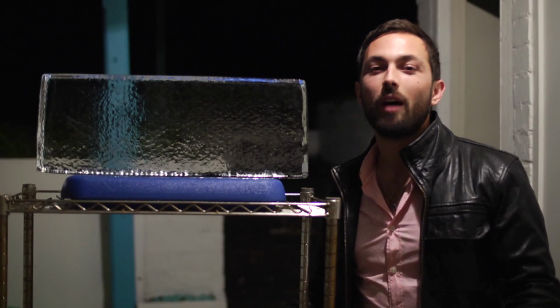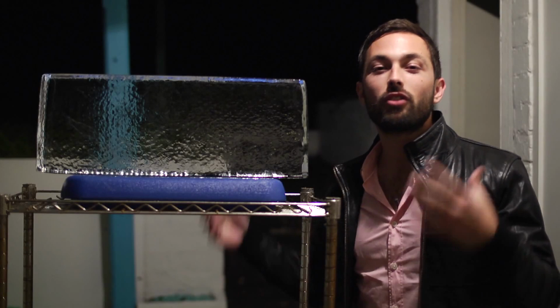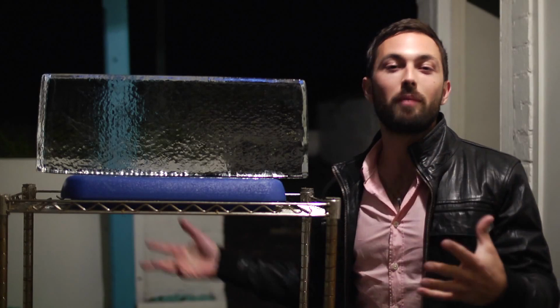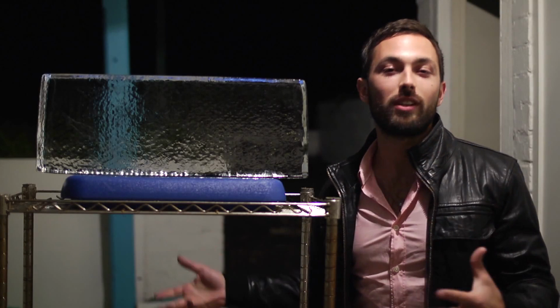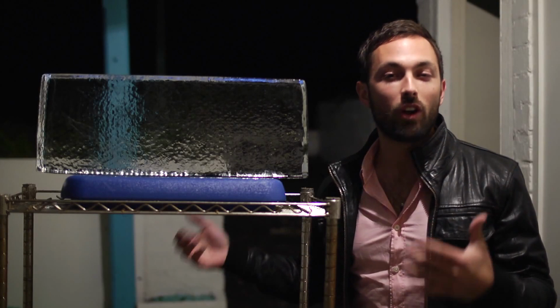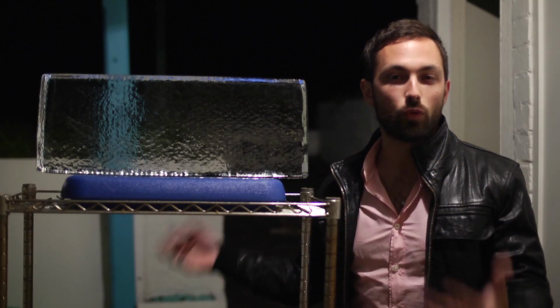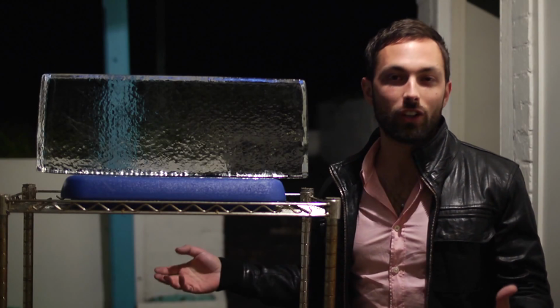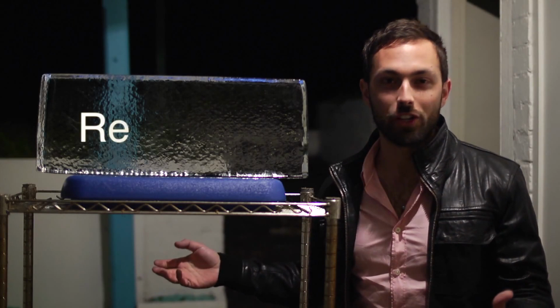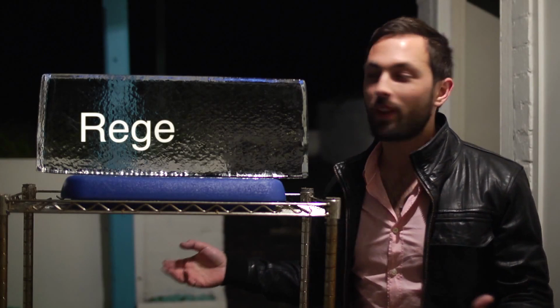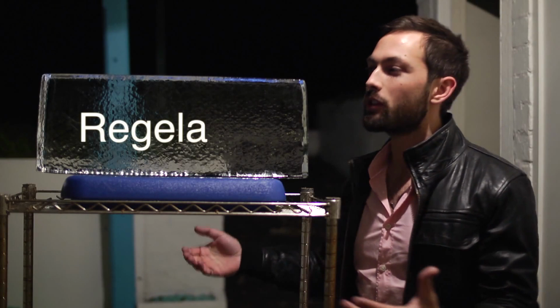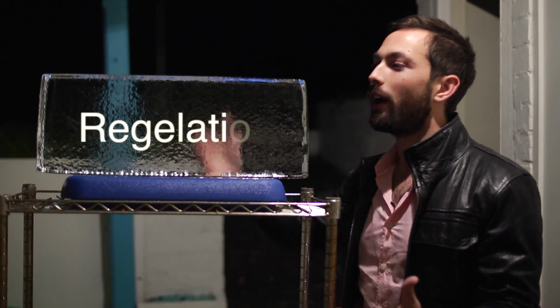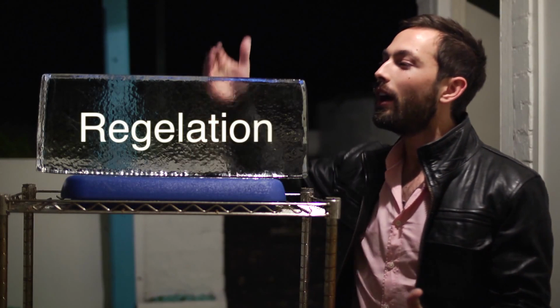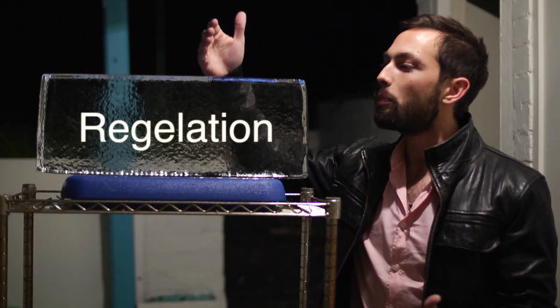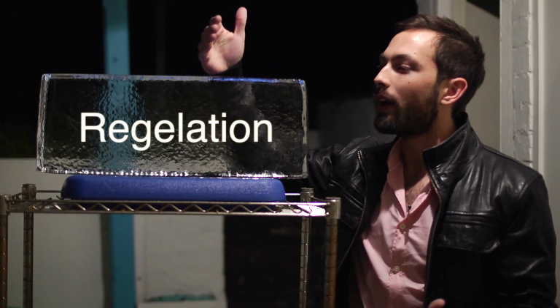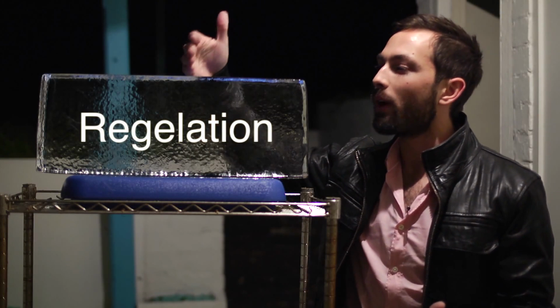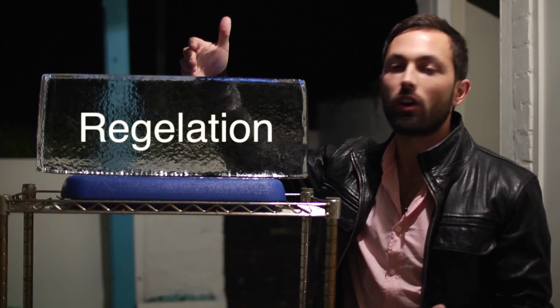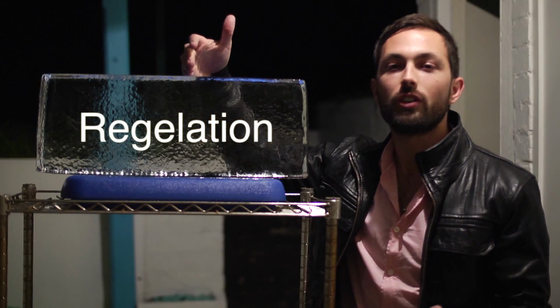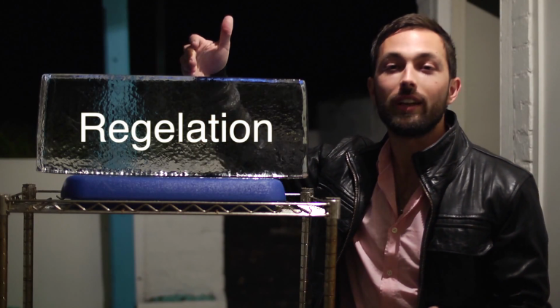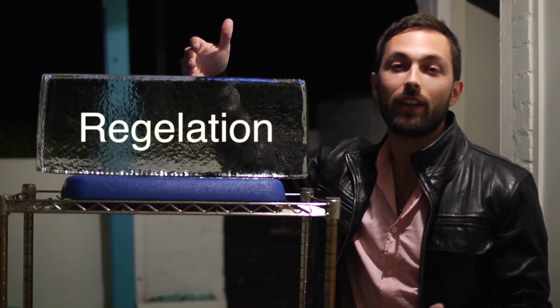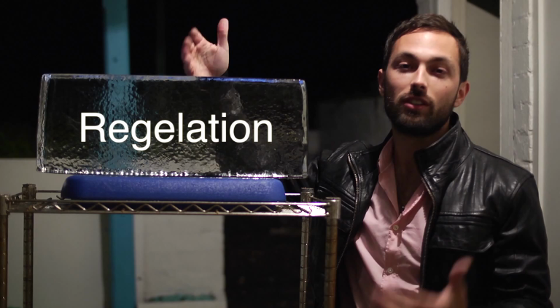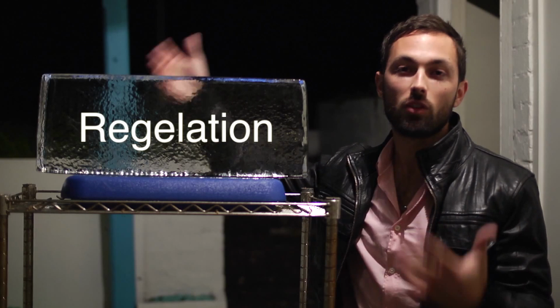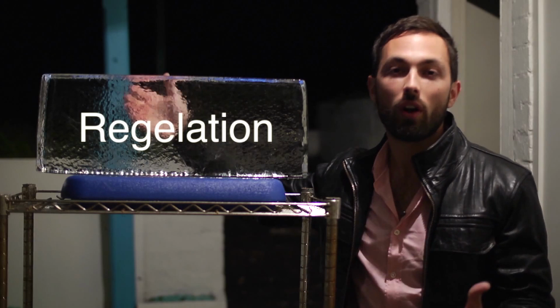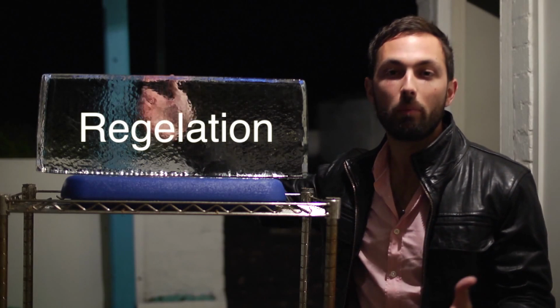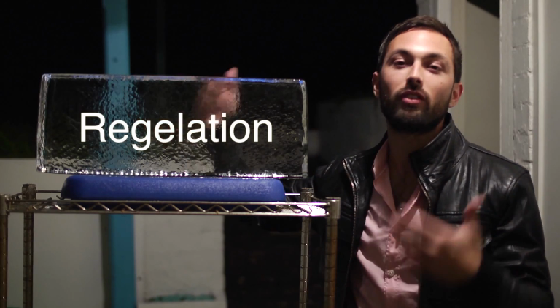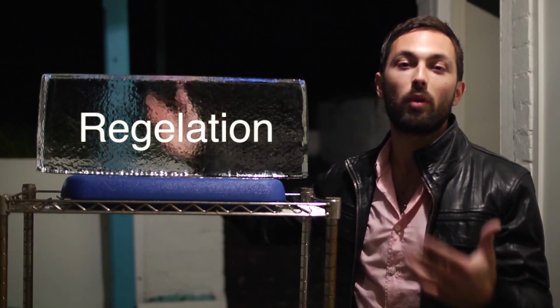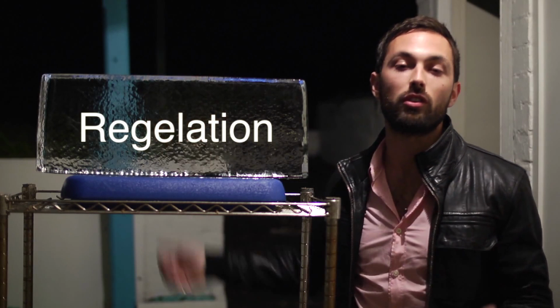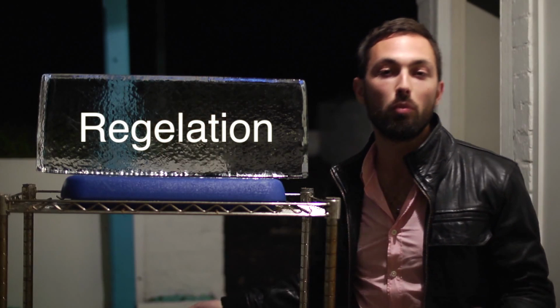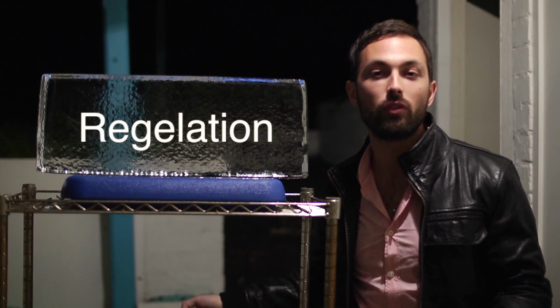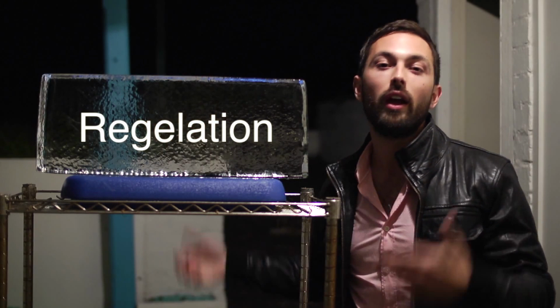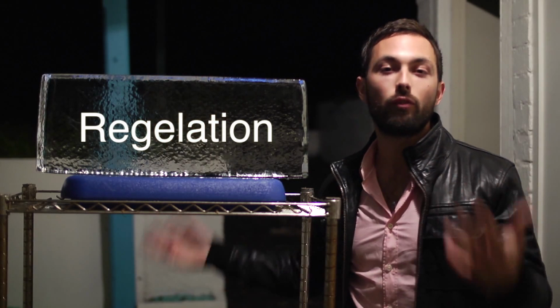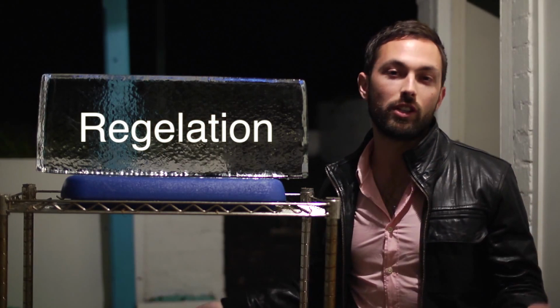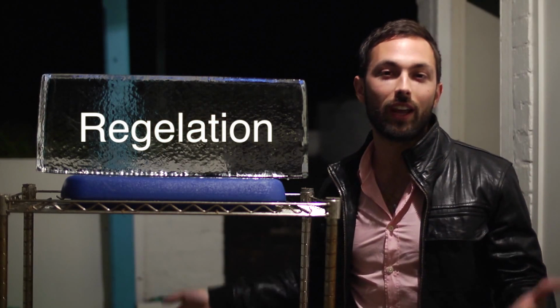I'm going to try to demonstrate something called regelation, which is where you provide pressure onto ice and that turns it into water, but after that pressure is removed, it freezes again.